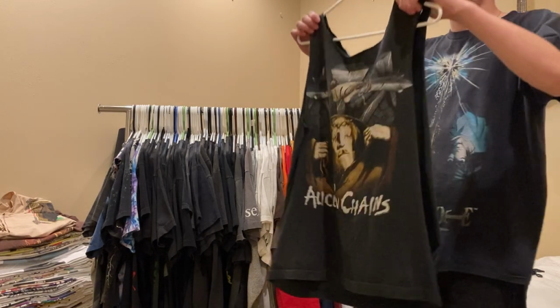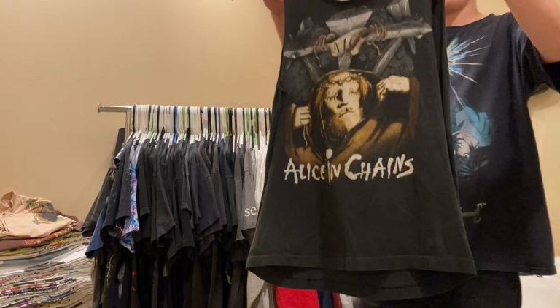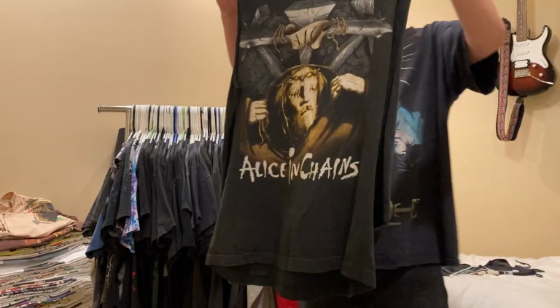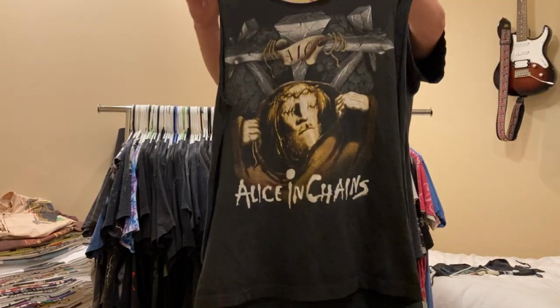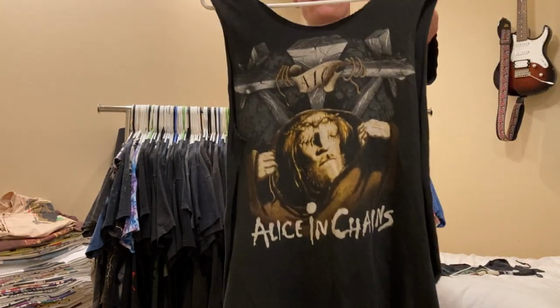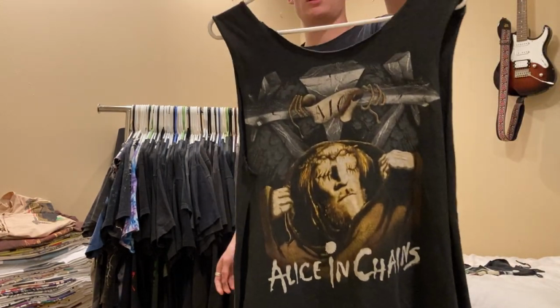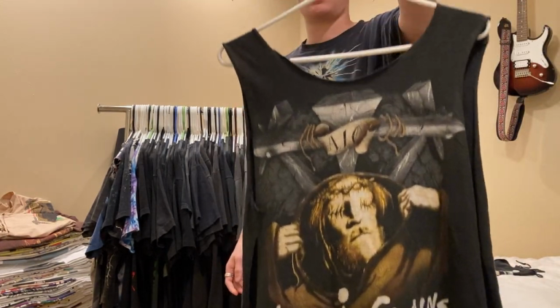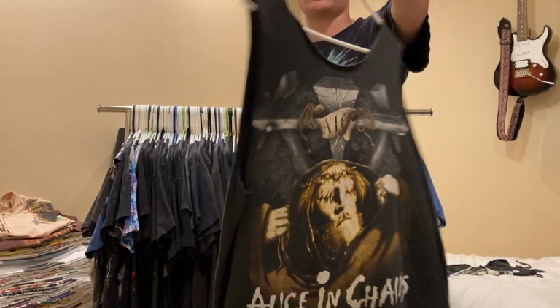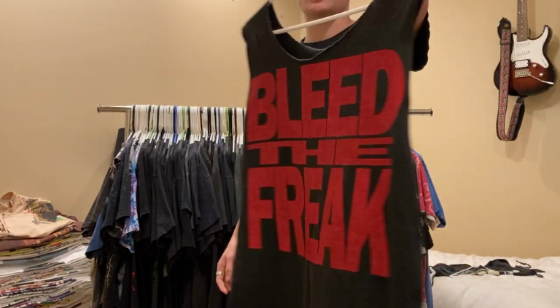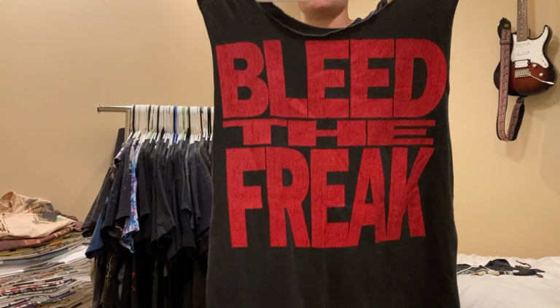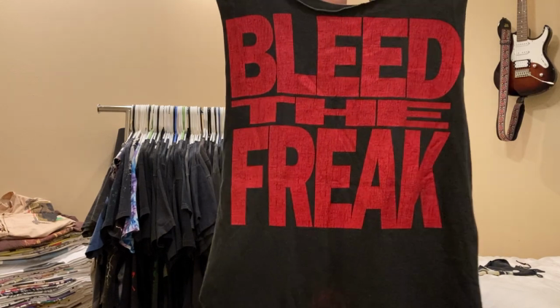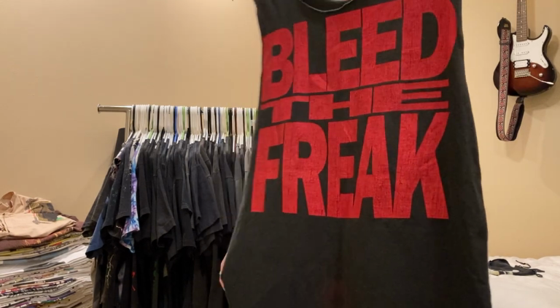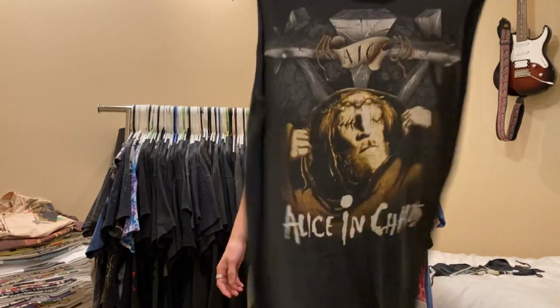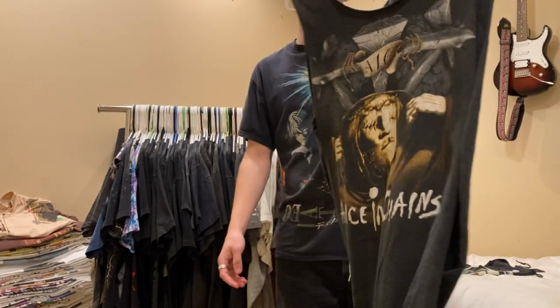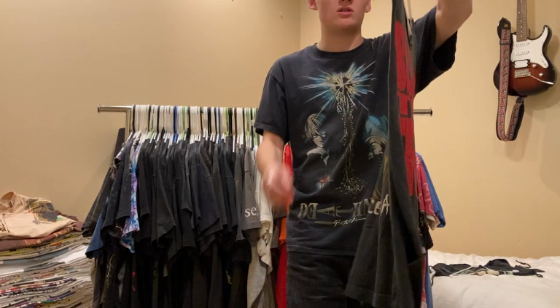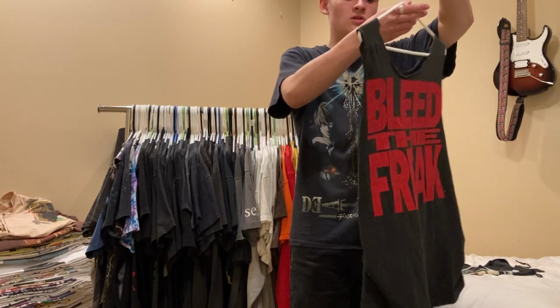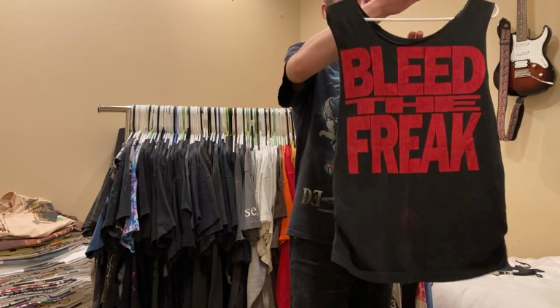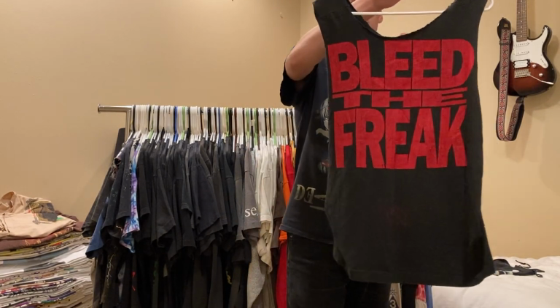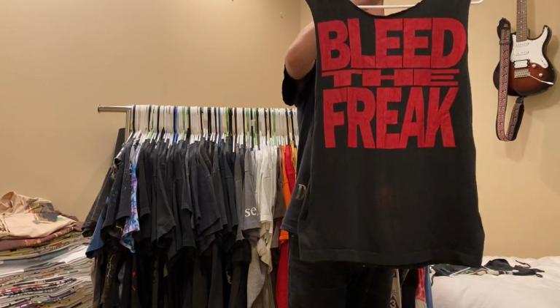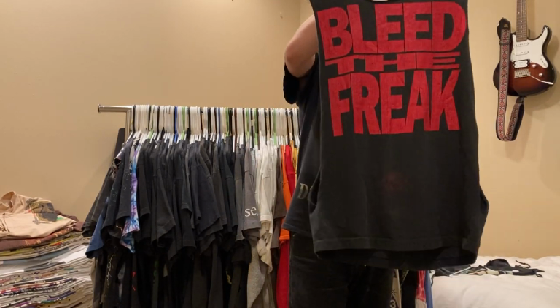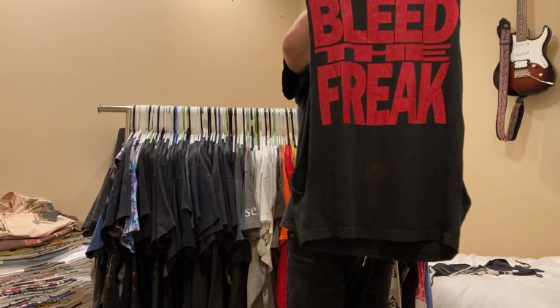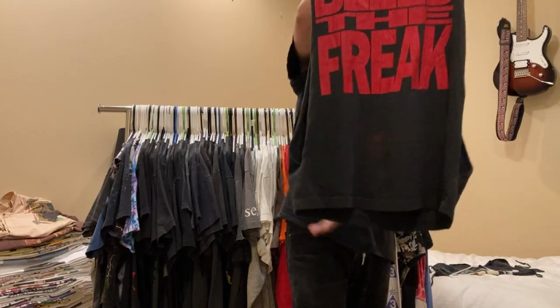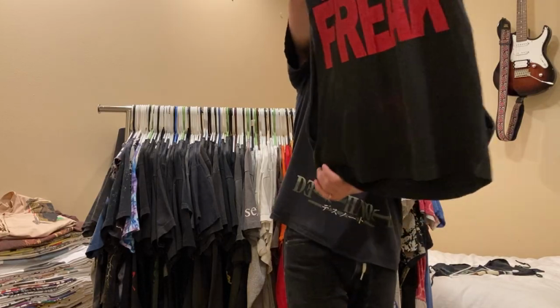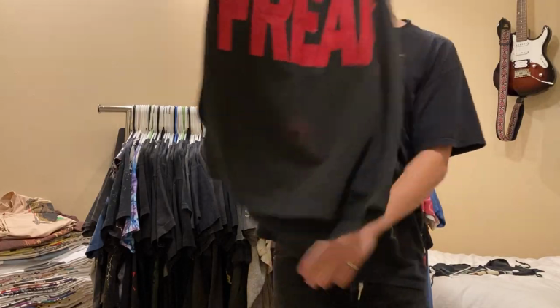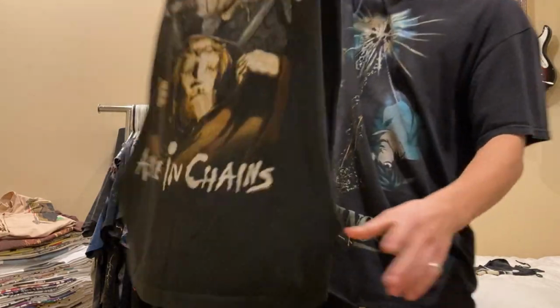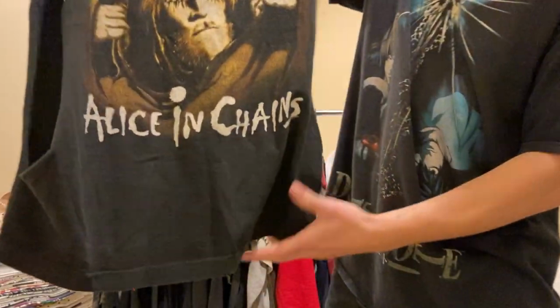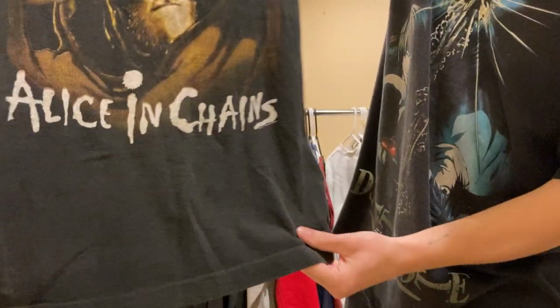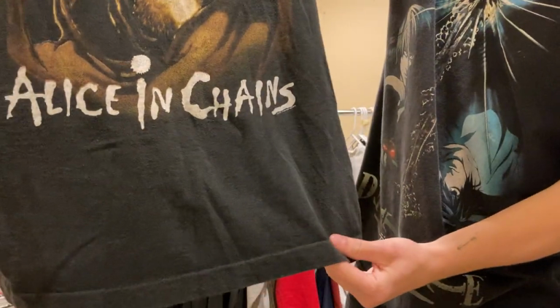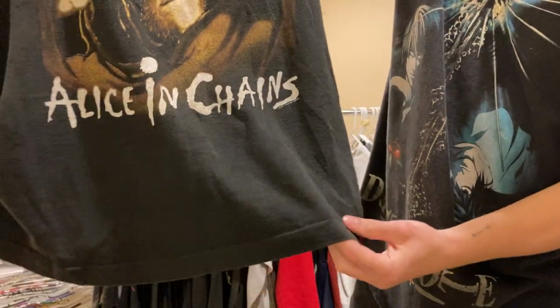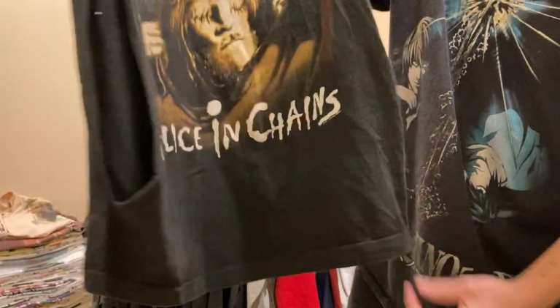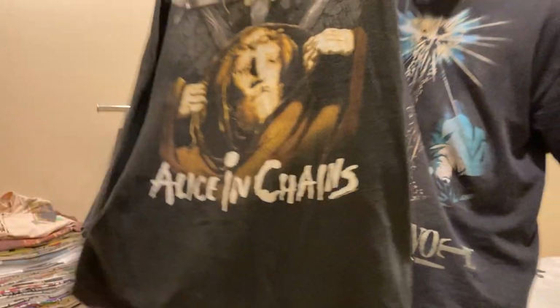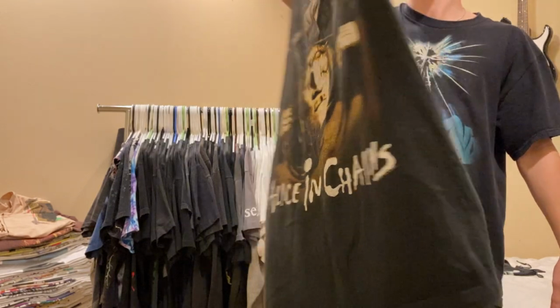Next up is this Bleed the Freak Alice in Chains Jesus tee. I got this from Lucky Loser at the Portland vintage market this summer. It's a 1991 single stitch. Got it for around a hundred dollars.